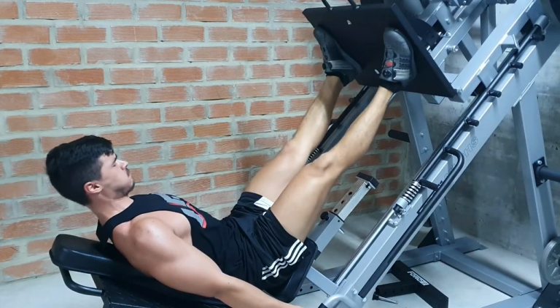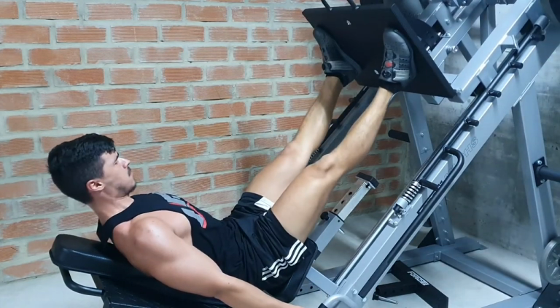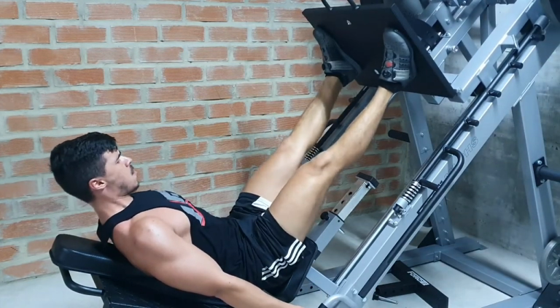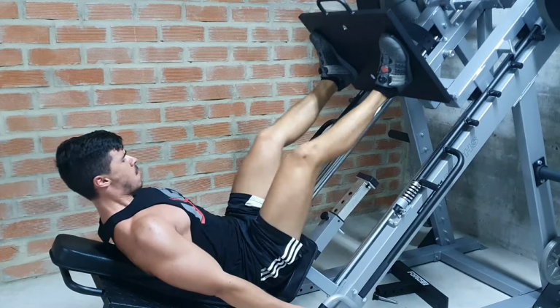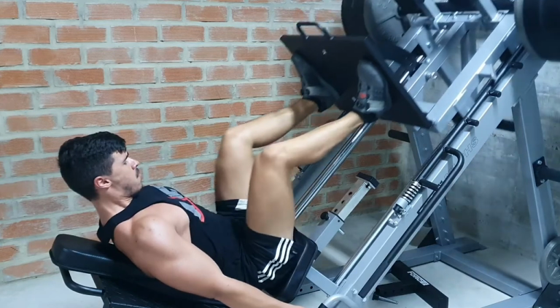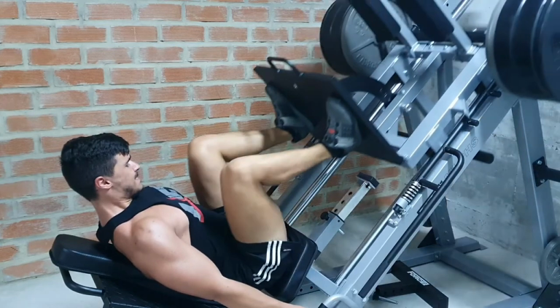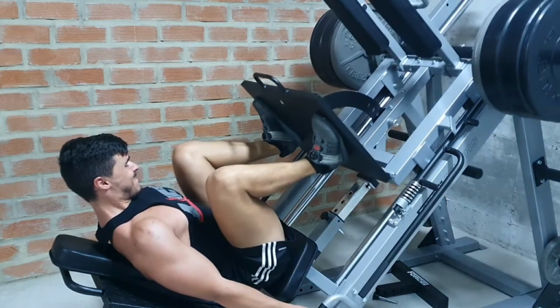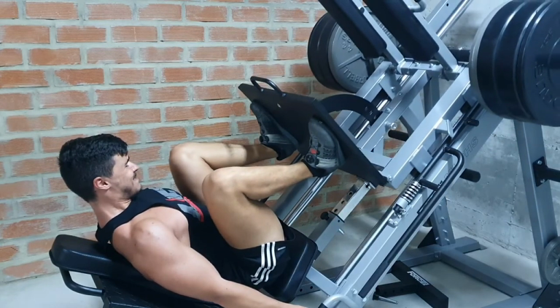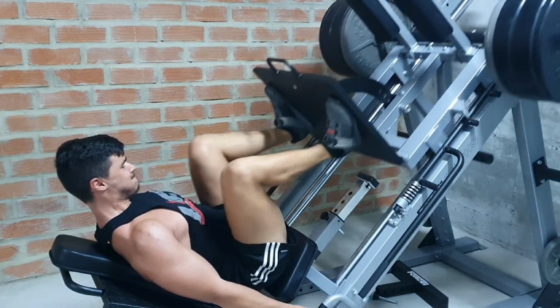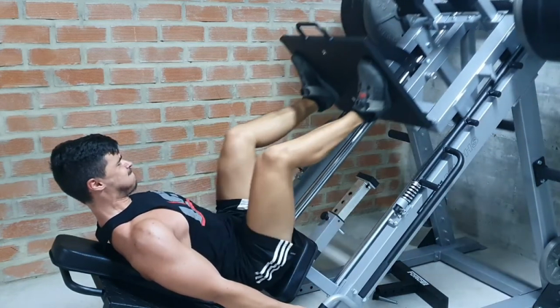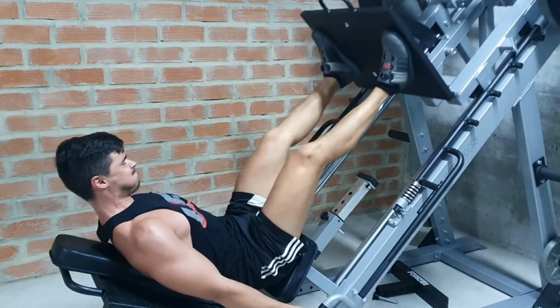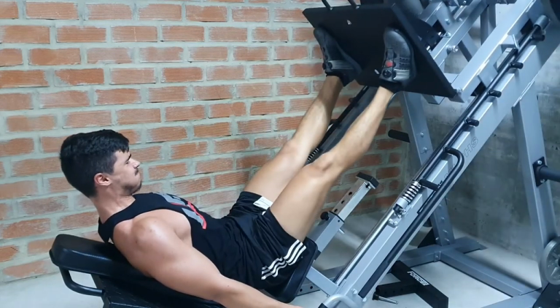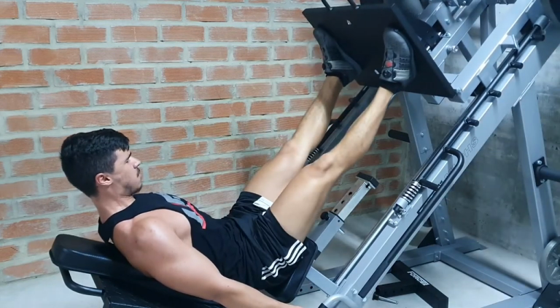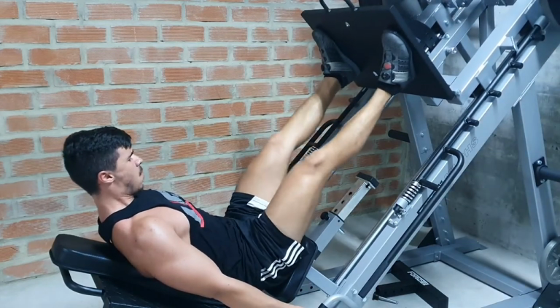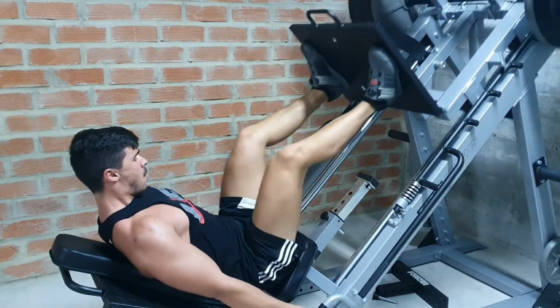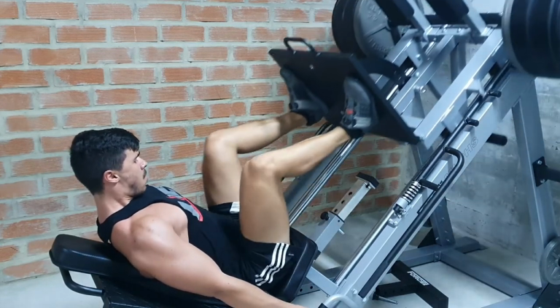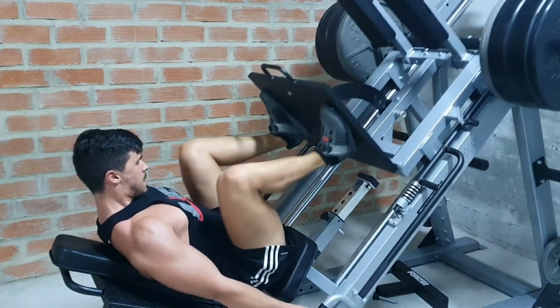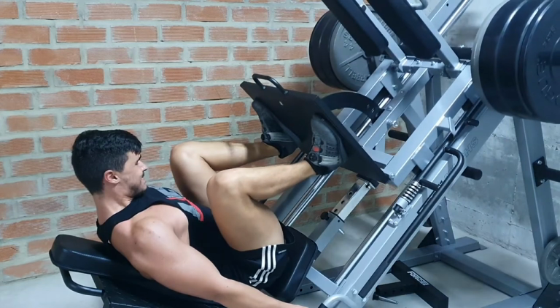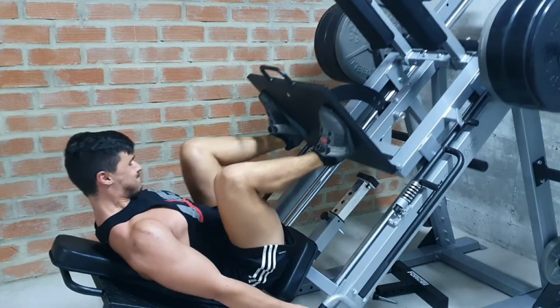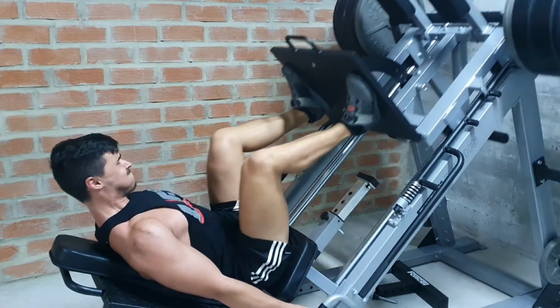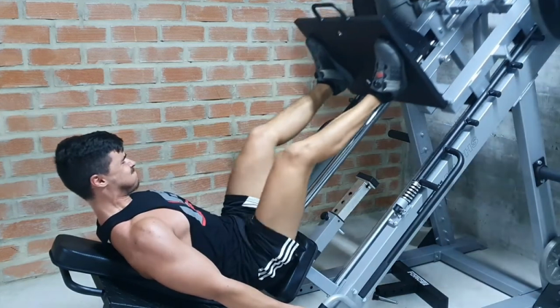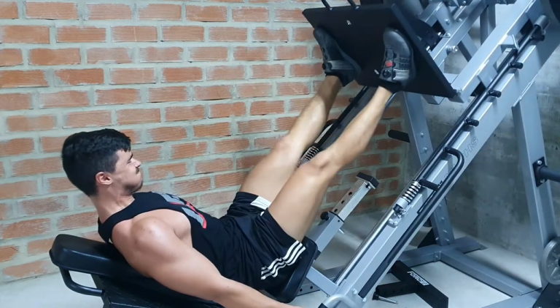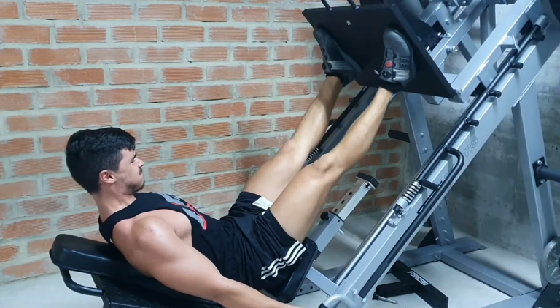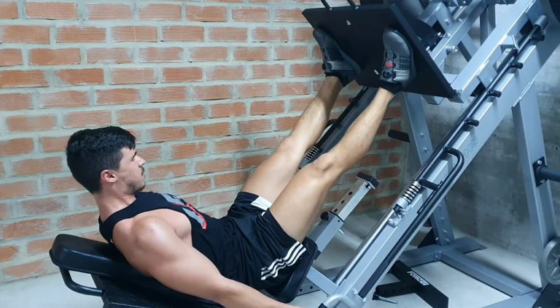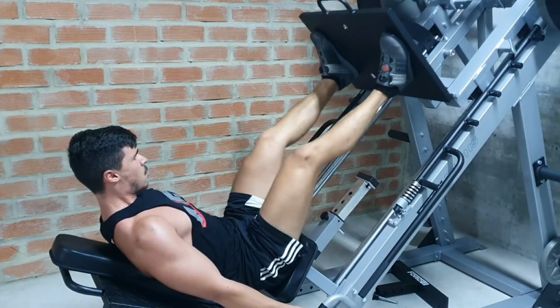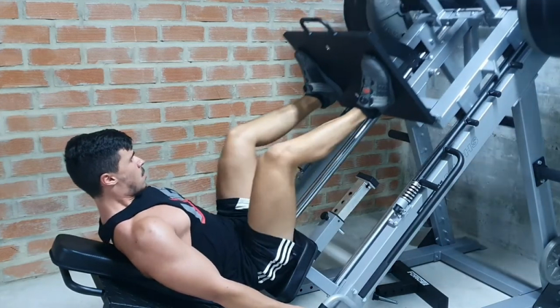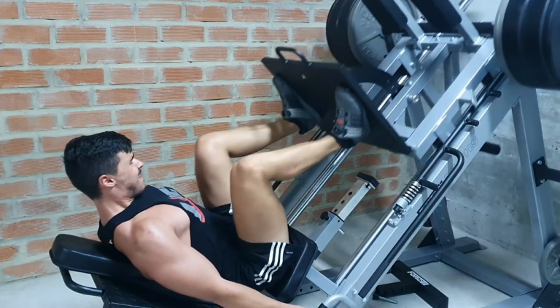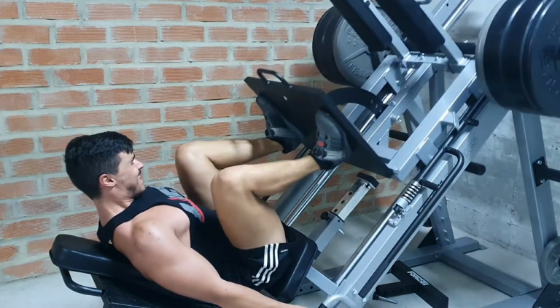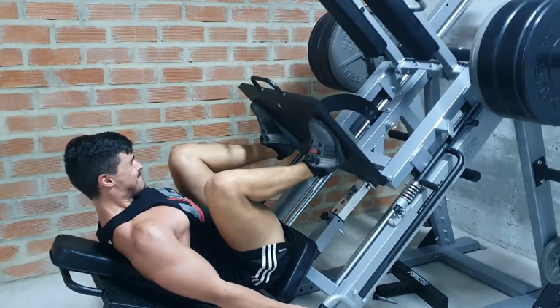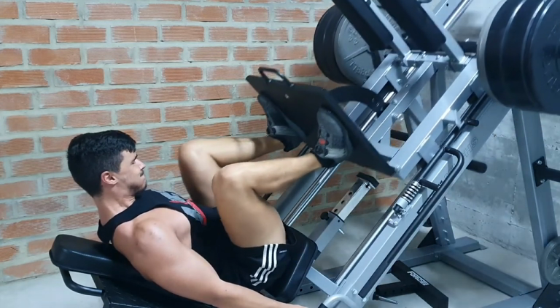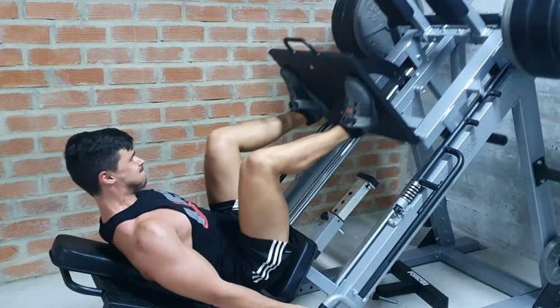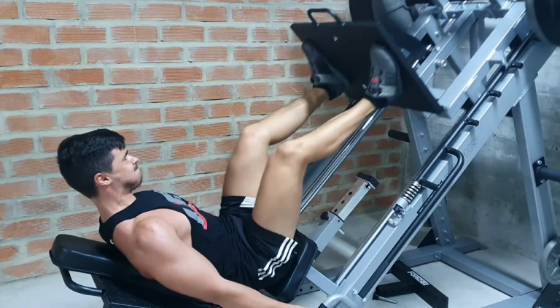Let's say you've just finished your usual warm-up for an exercise, but you don't quite feel like your body is ready to hit the hard sets. In this case, auto-regulation can be as simple as doing one extra warm-up set.